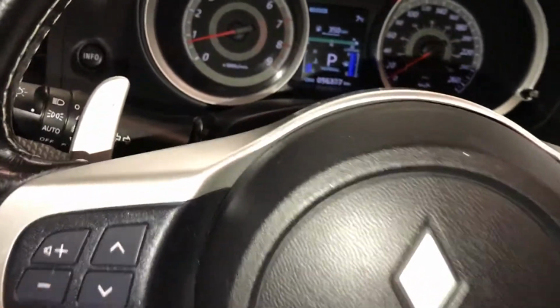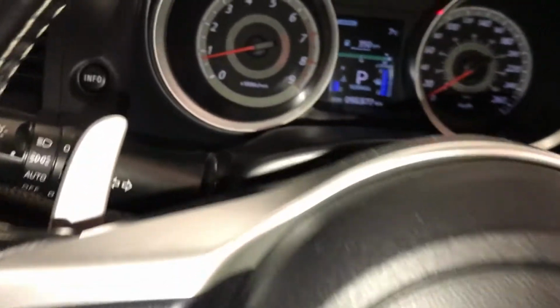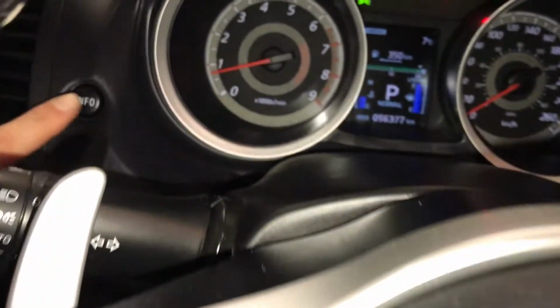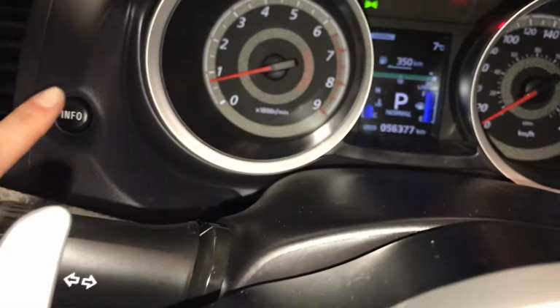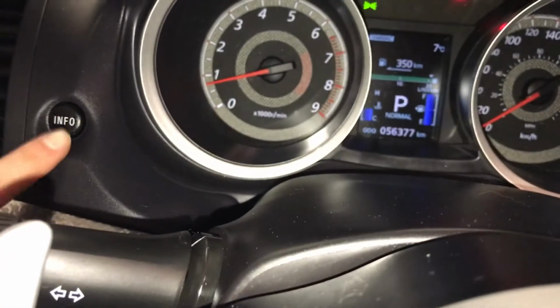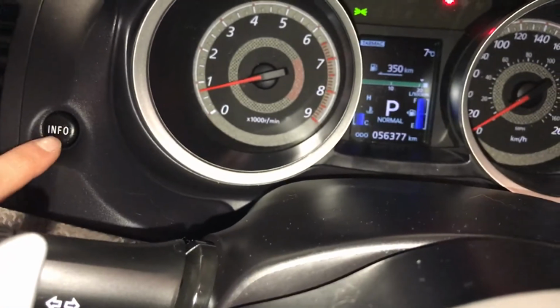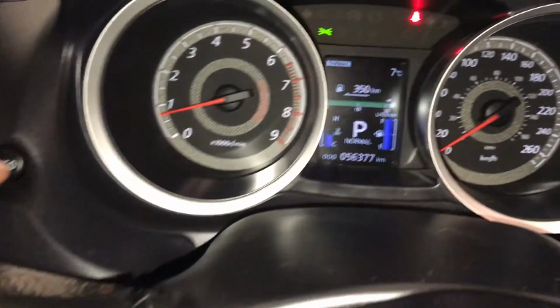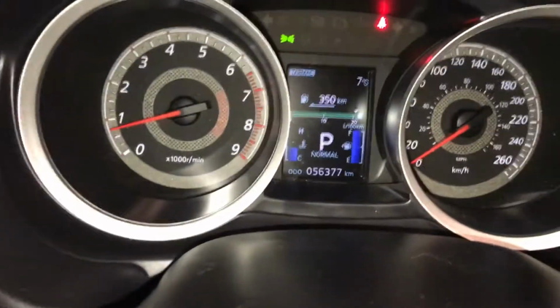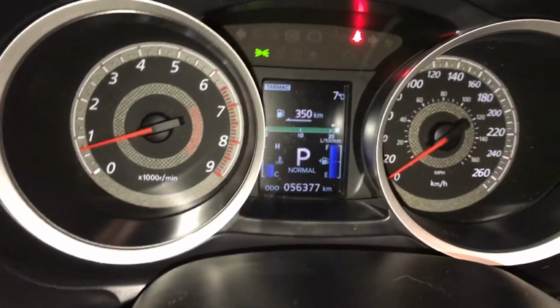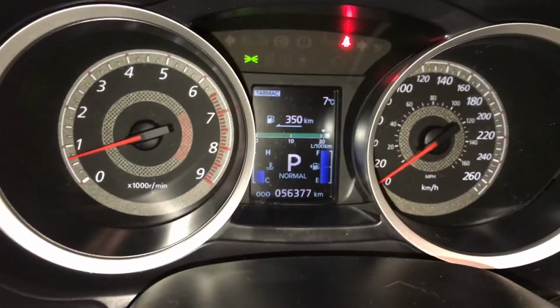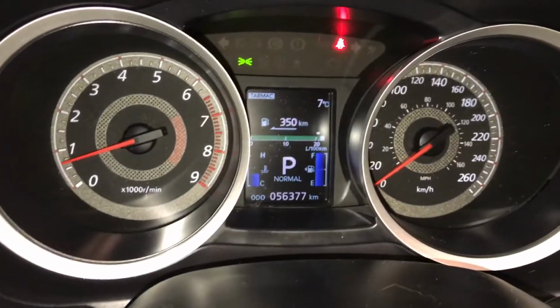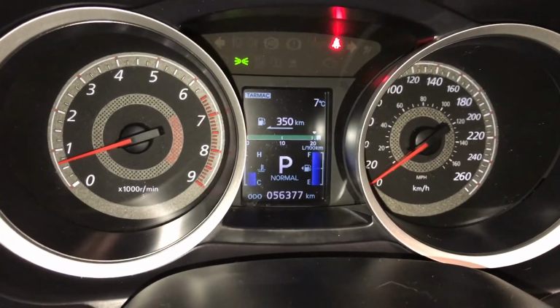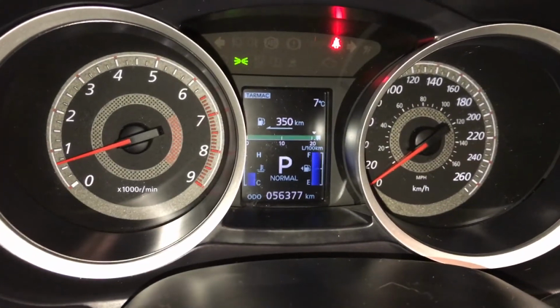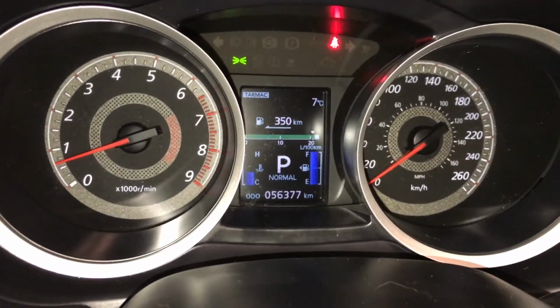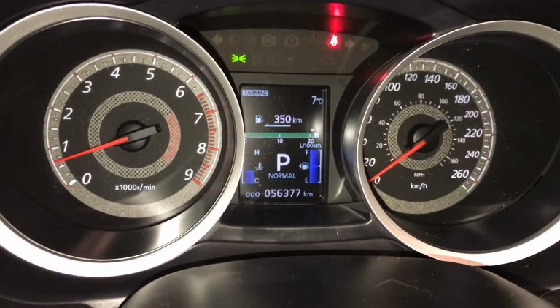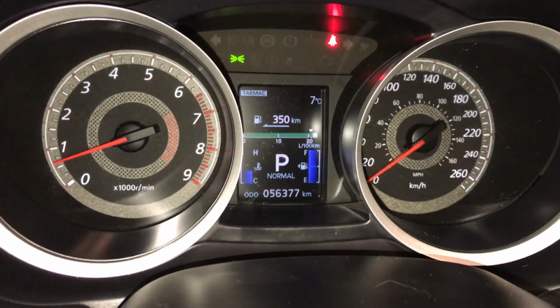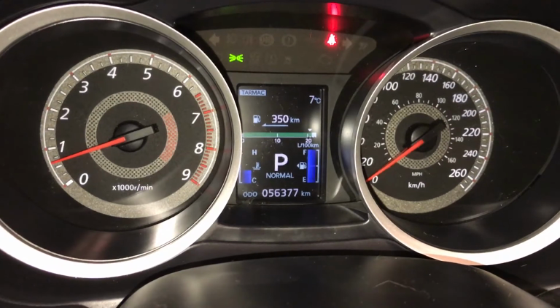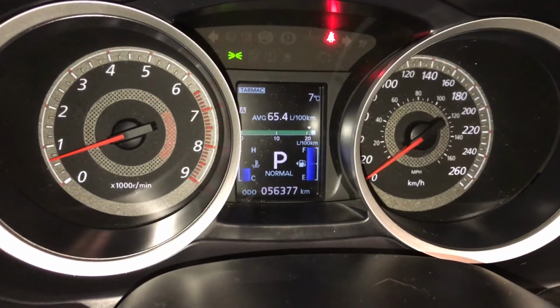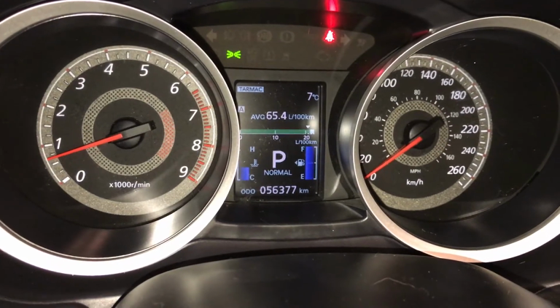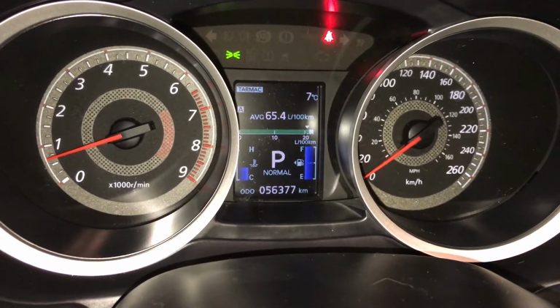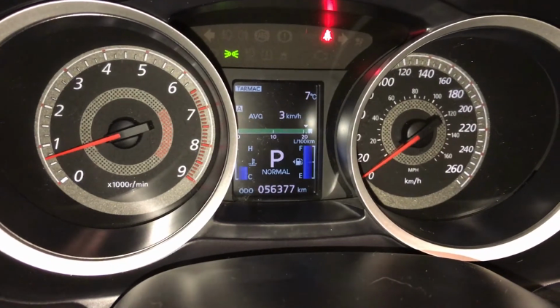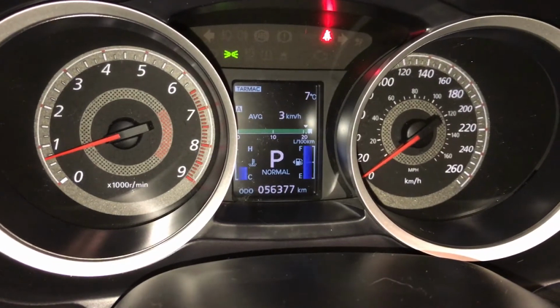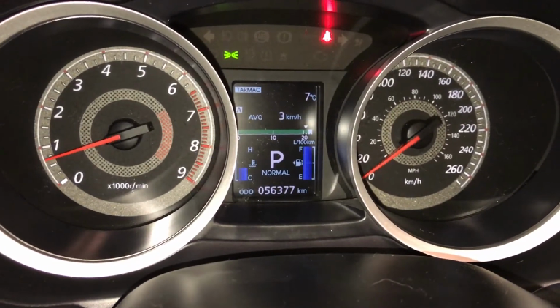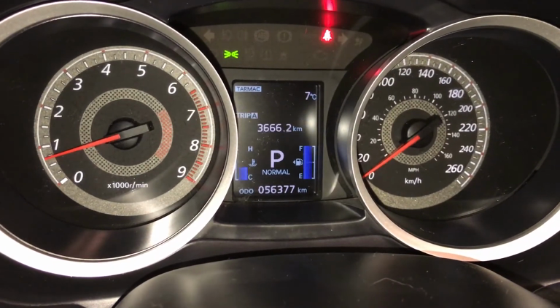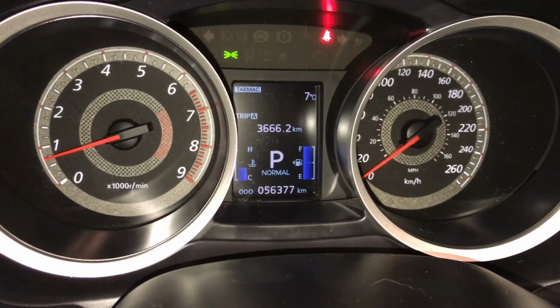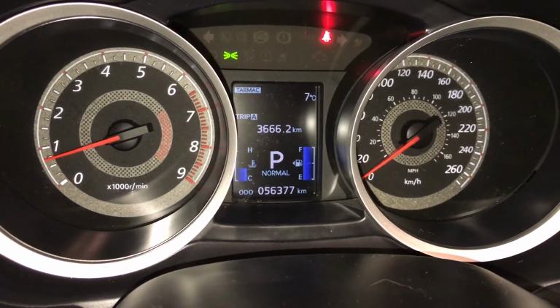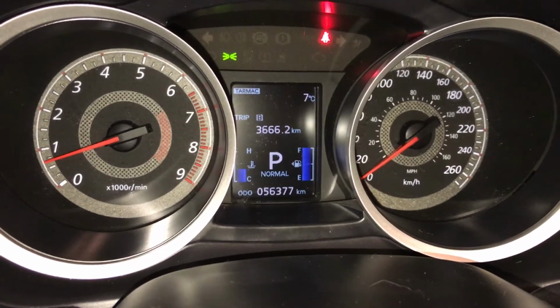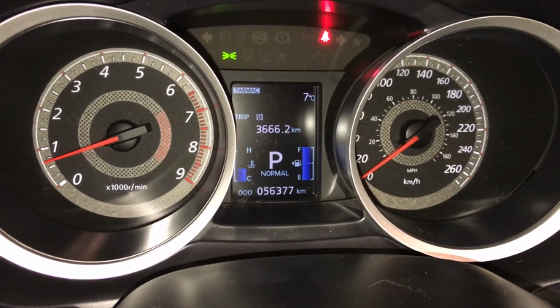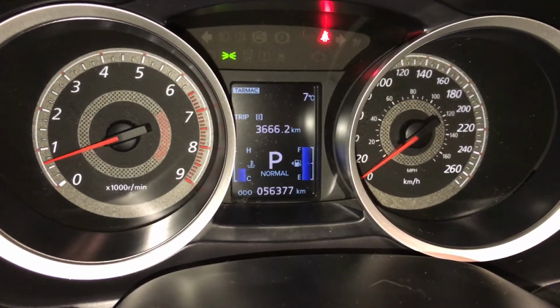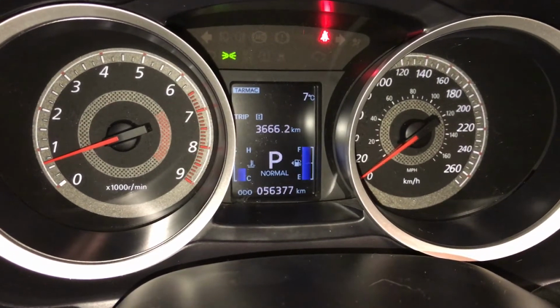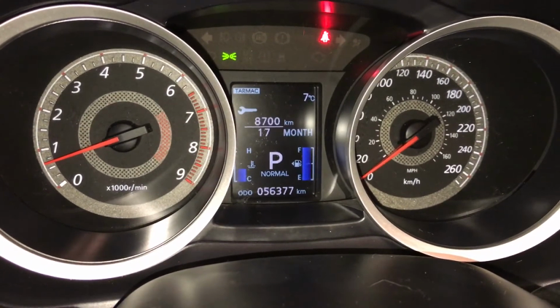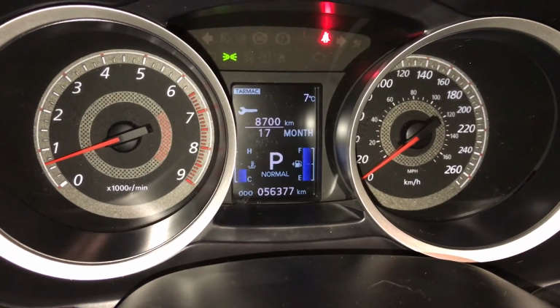This button right here gives information on the dash. So you have your outside temperature gauge, kilometers till empty, tank average, average speed, and odometer trip.